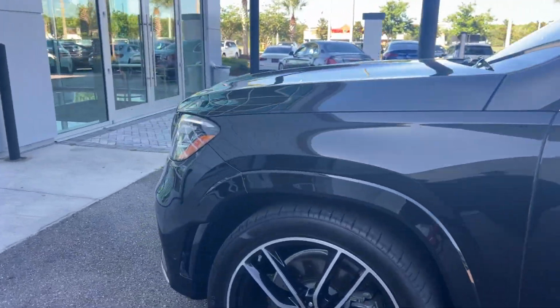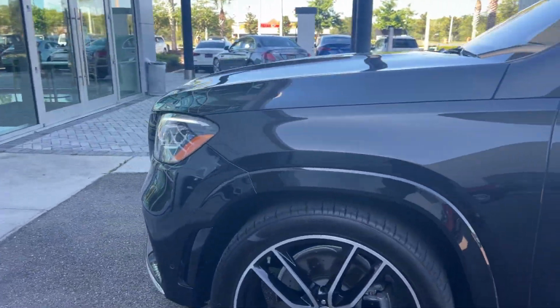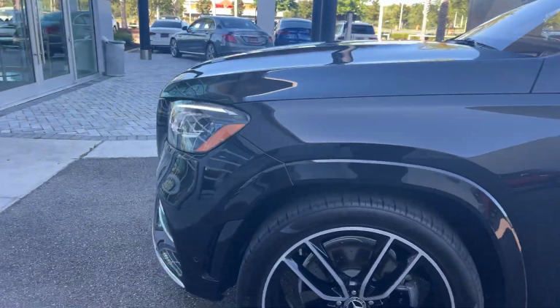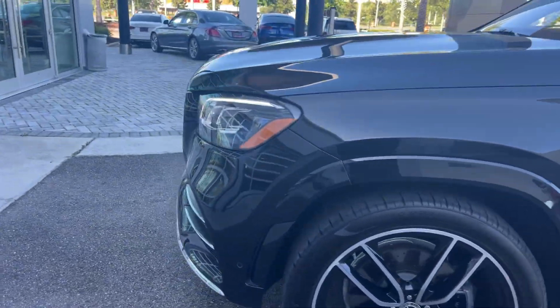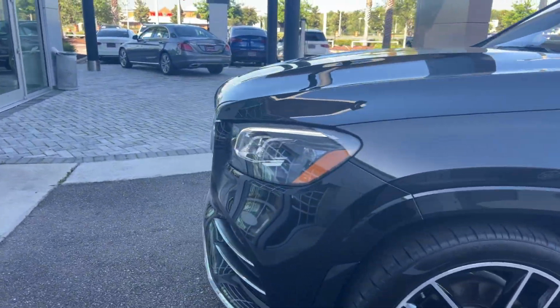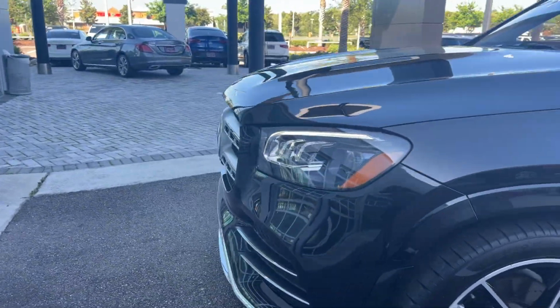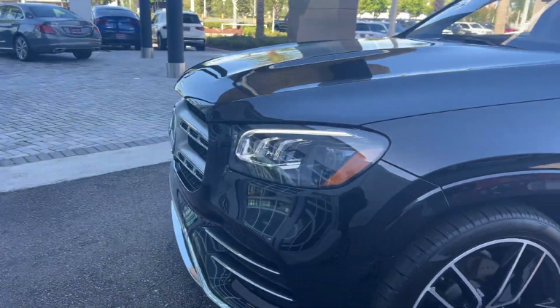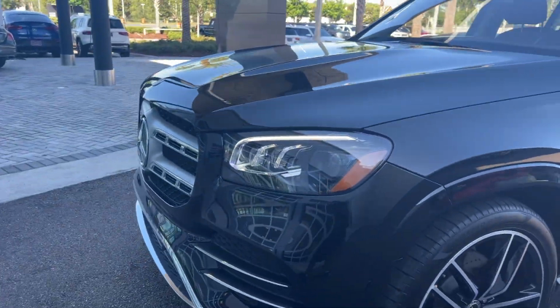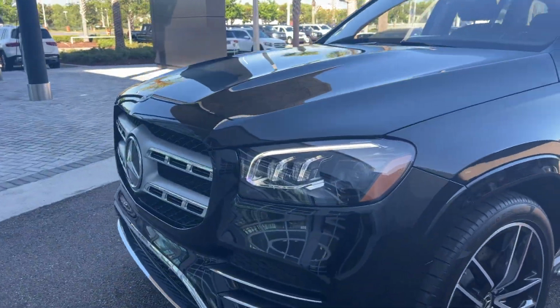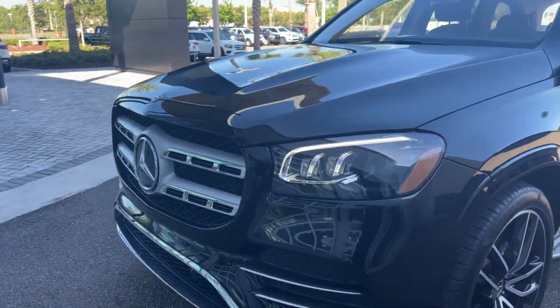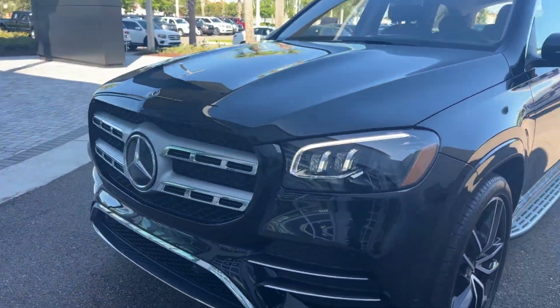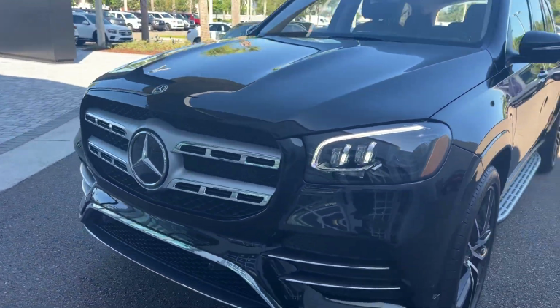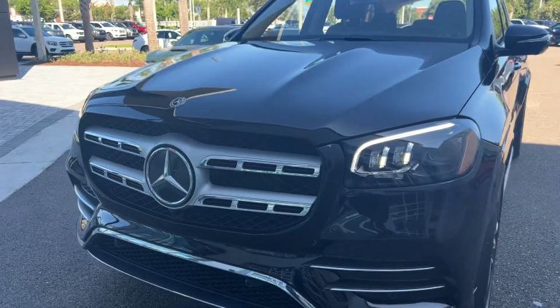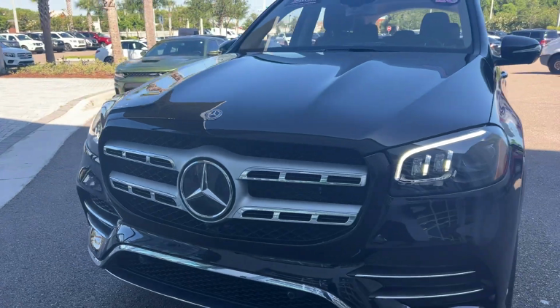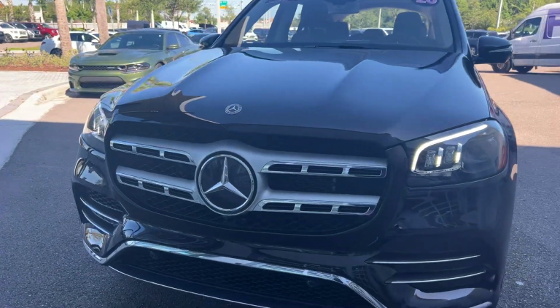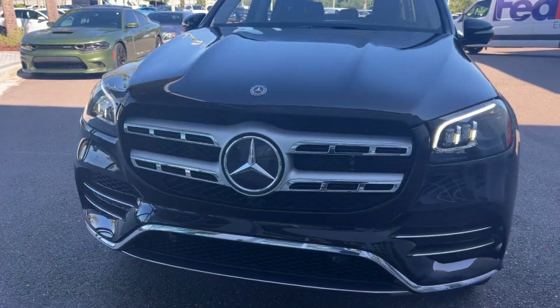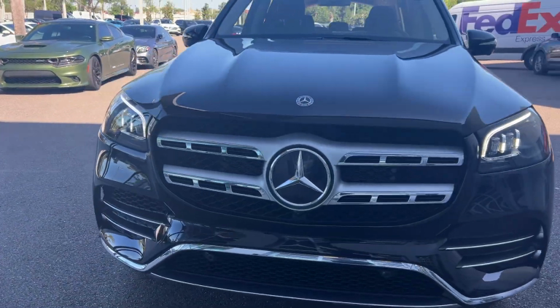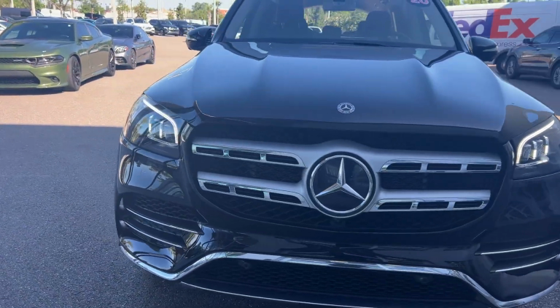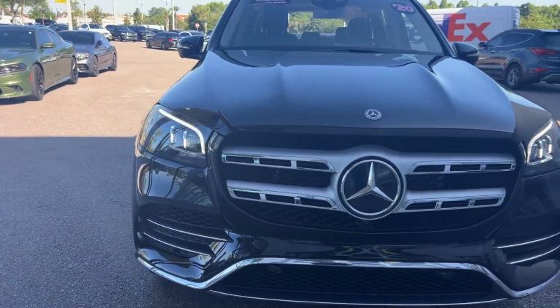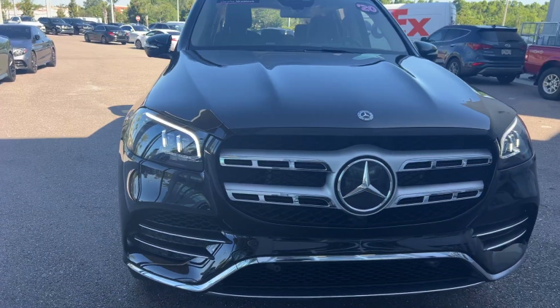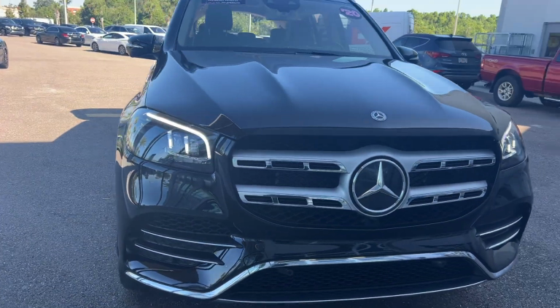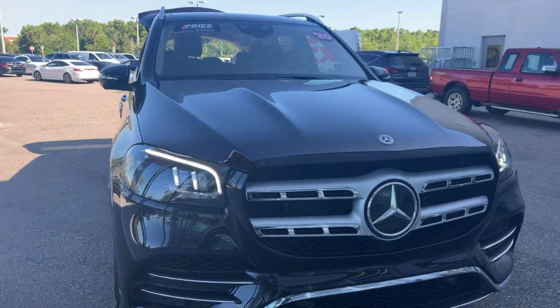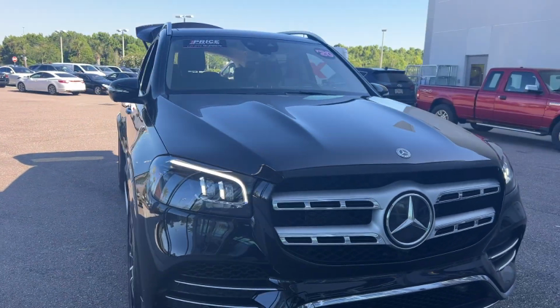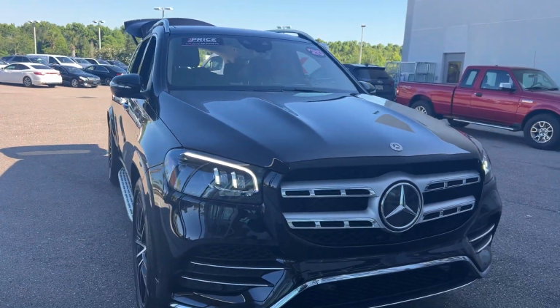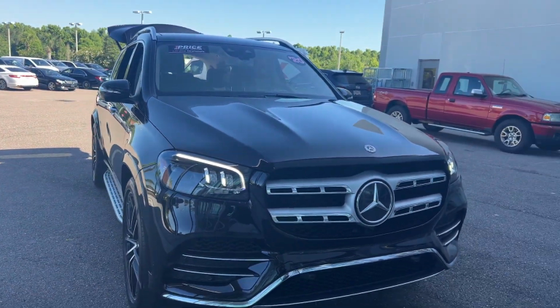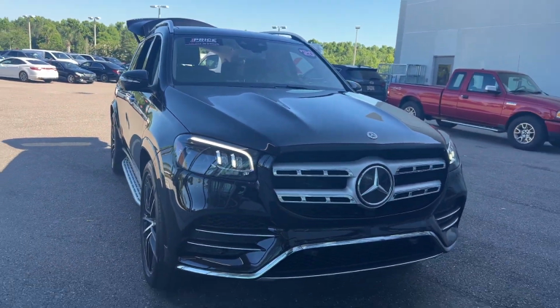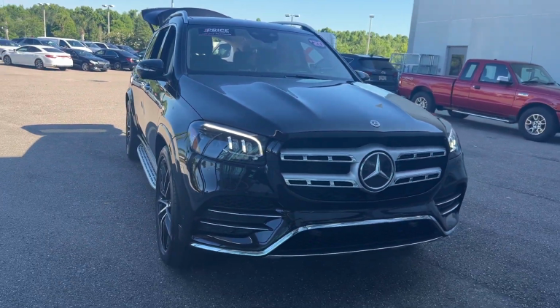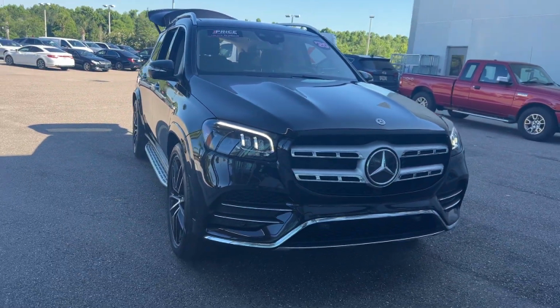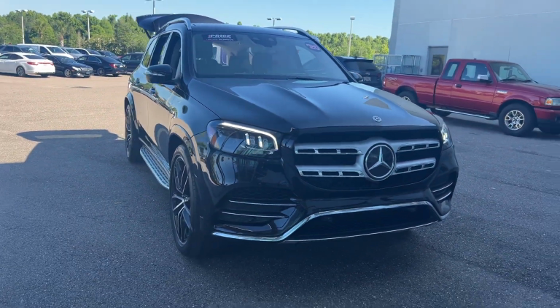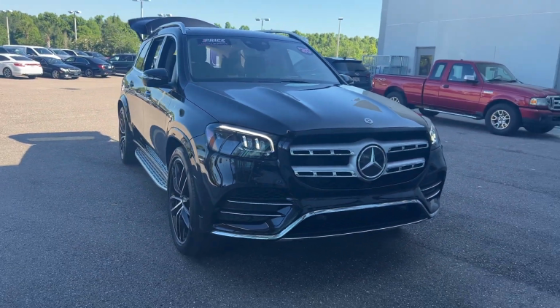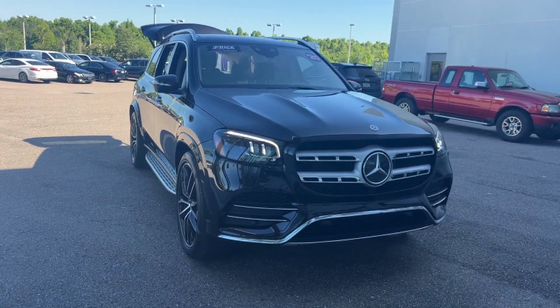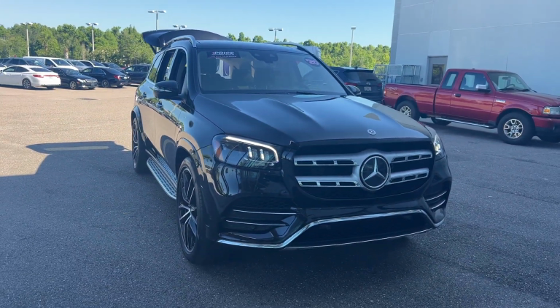Like all pre-owned vehicles at Mercedes-Benz Wesley Chapel, it has a five-day, 250-mile money-back guarantee.